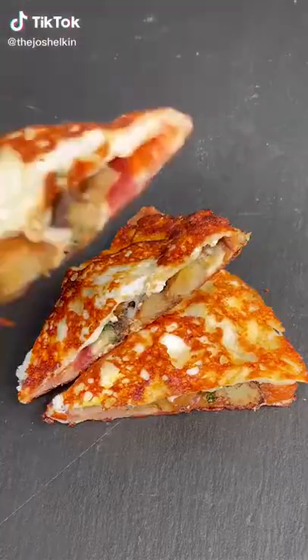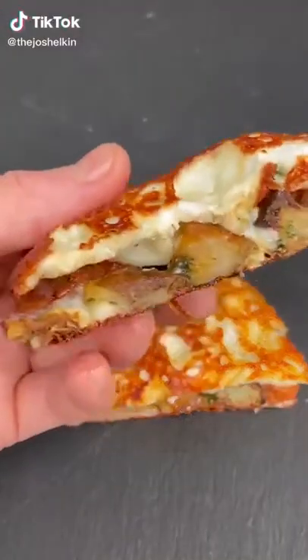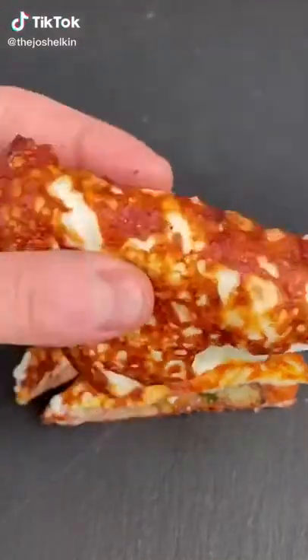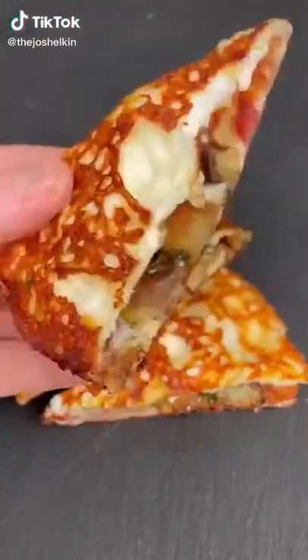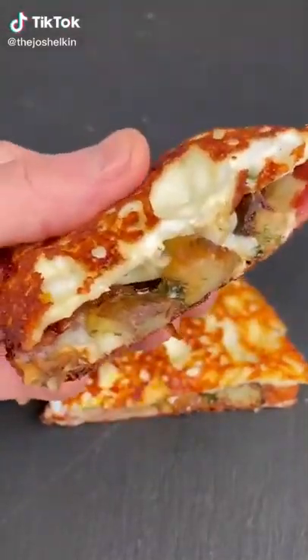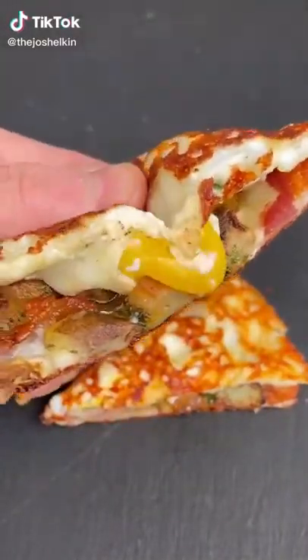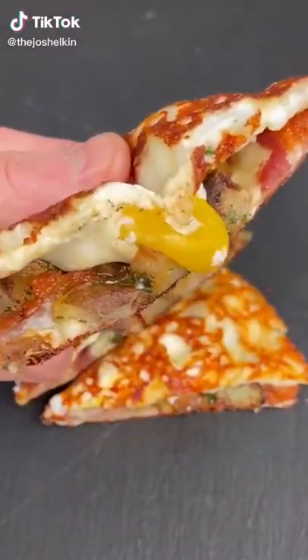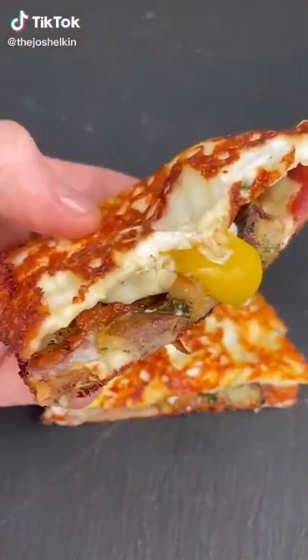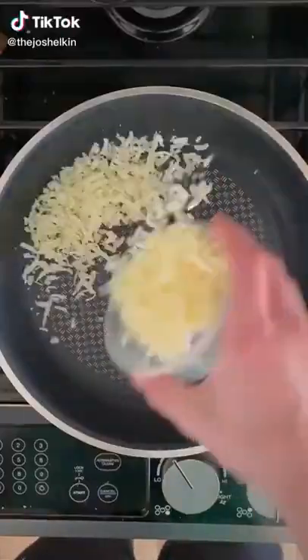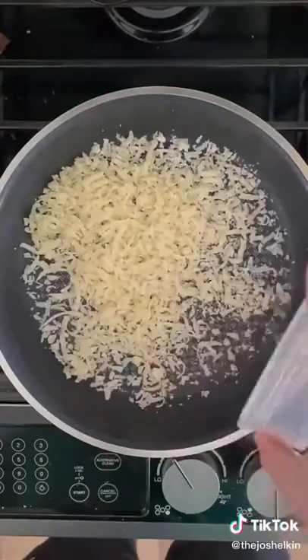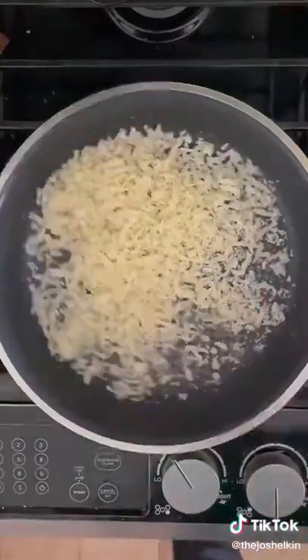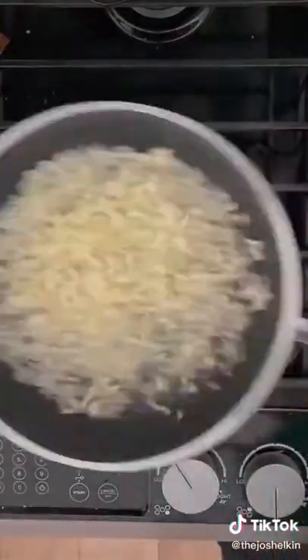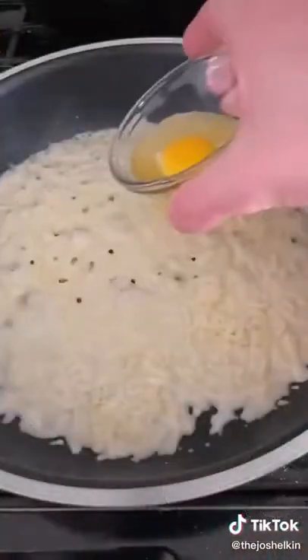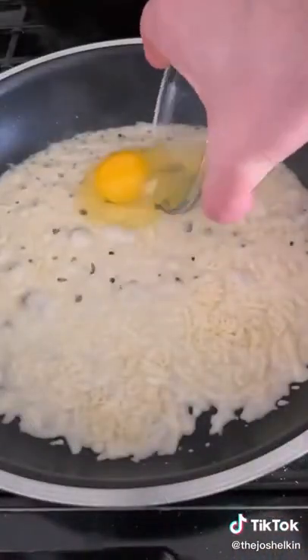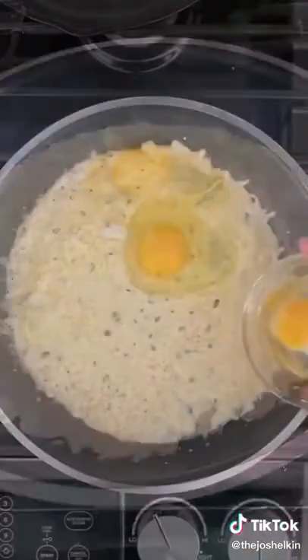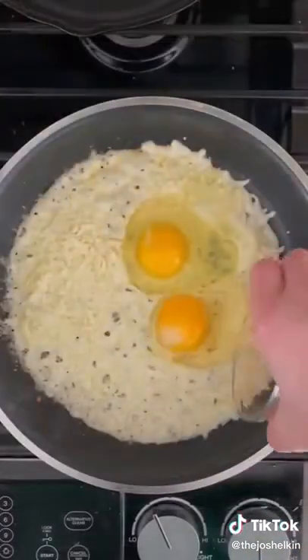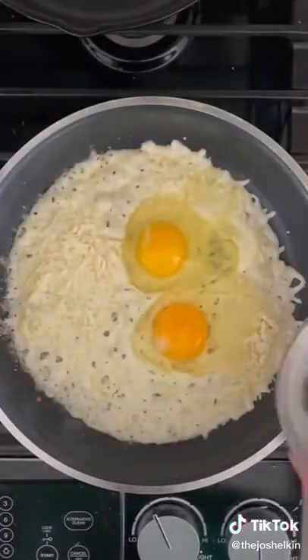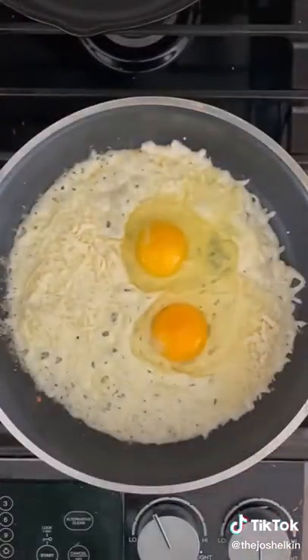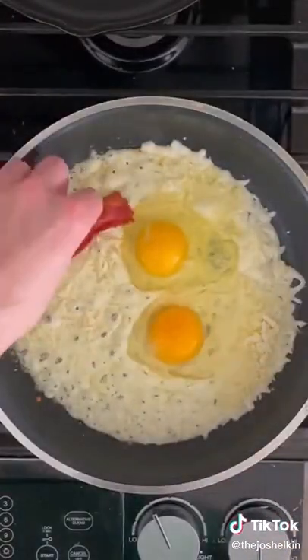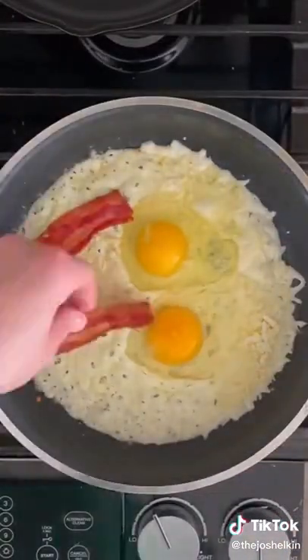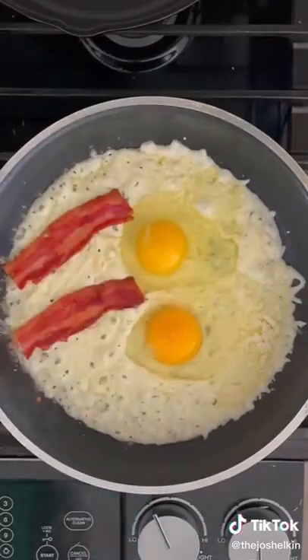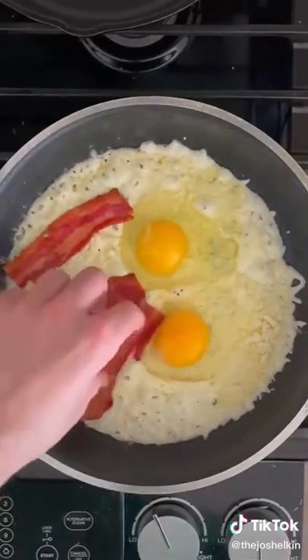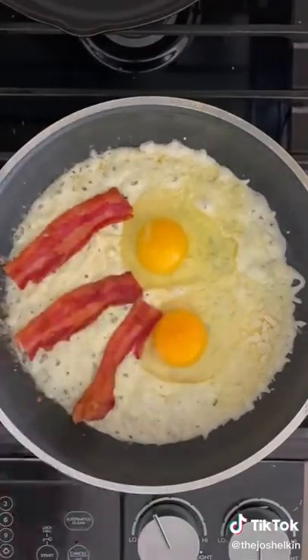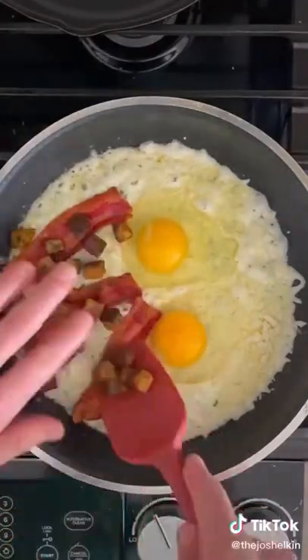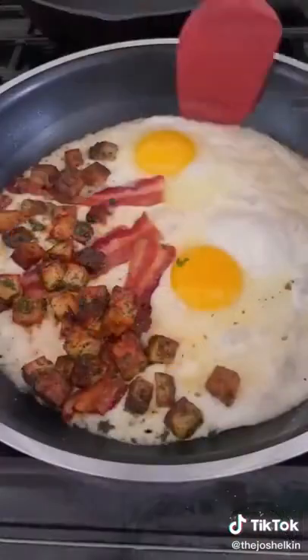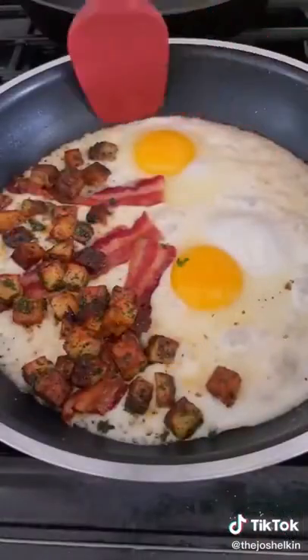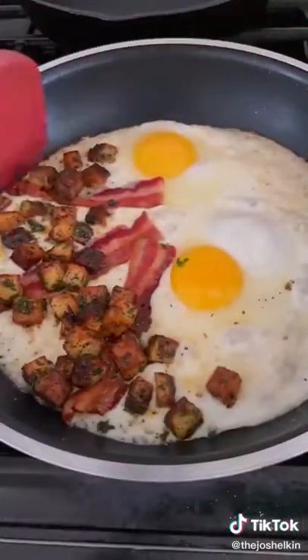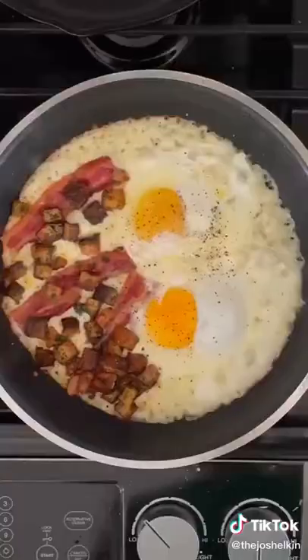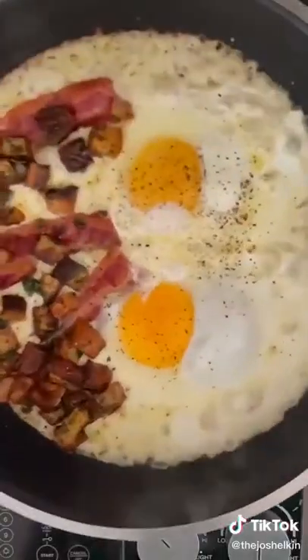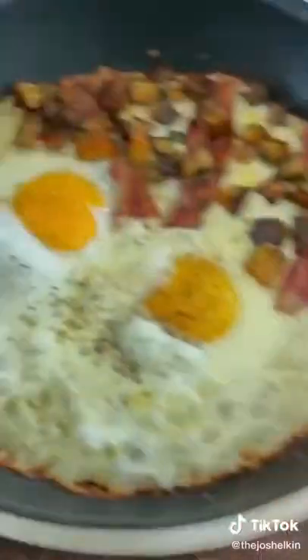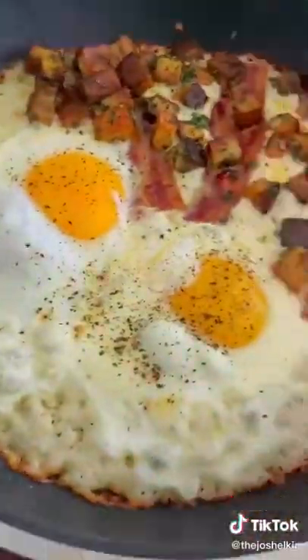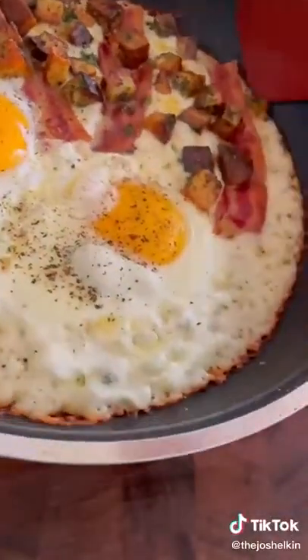Breakfast quesadilla, except the tortilla is made of cheese. On medium heat, cover the bottom of a frying pan with mozzarella cheese, then add two eggs to one side. On the other side, add some bacon and some breakfast potatoes. Cook it for four to five minutes until you see the edges of the cheese start to get brown.